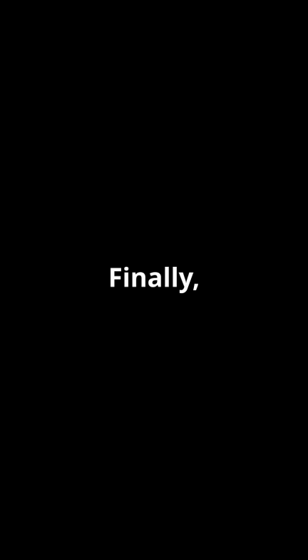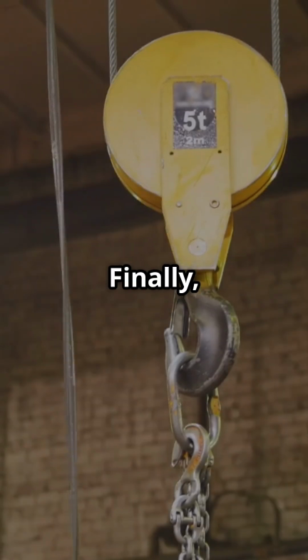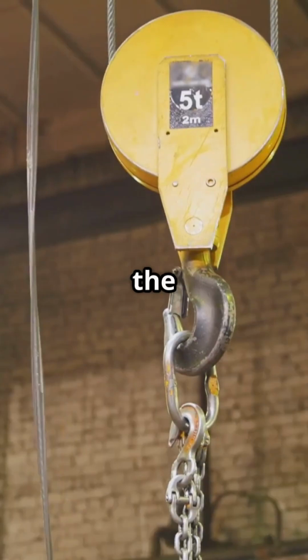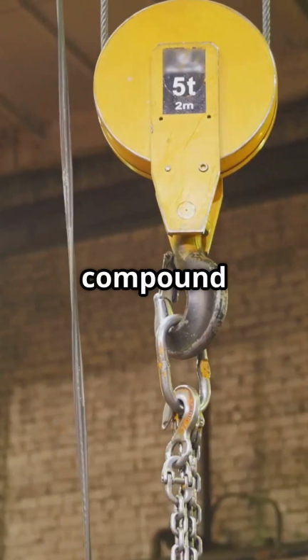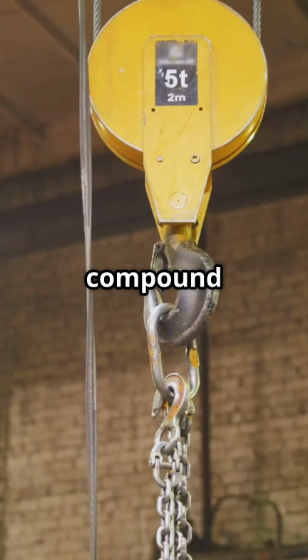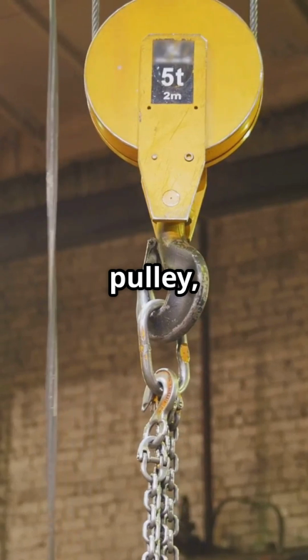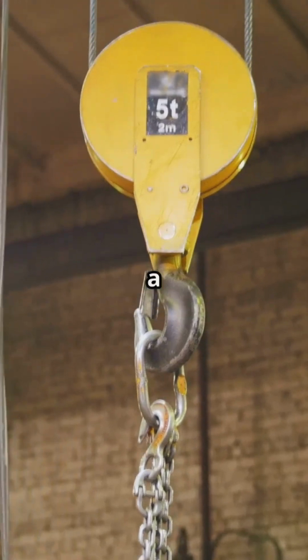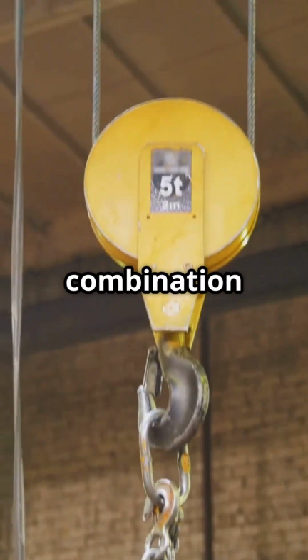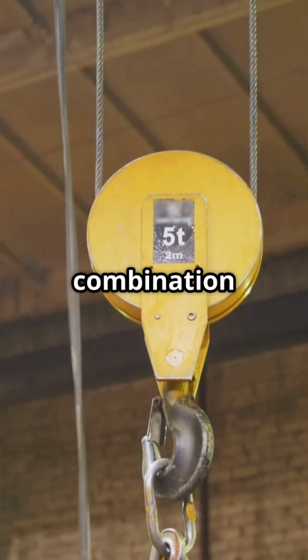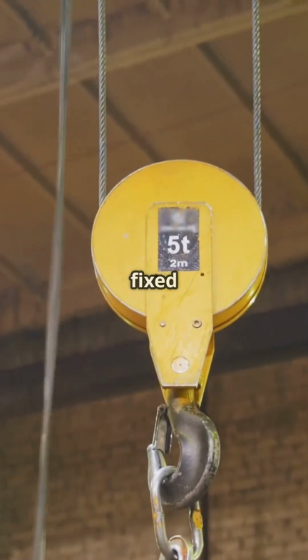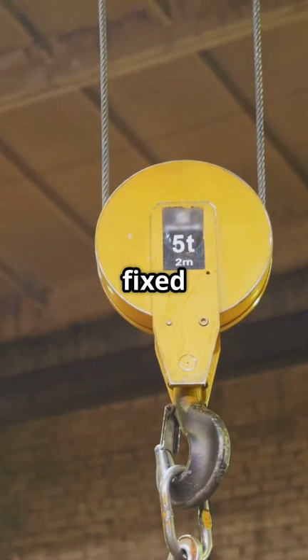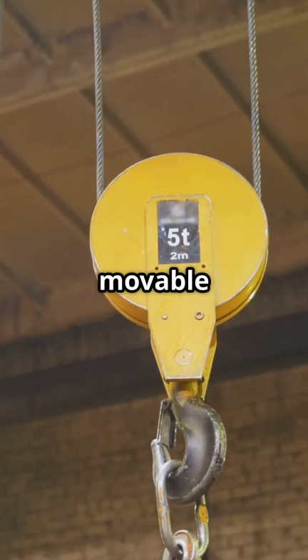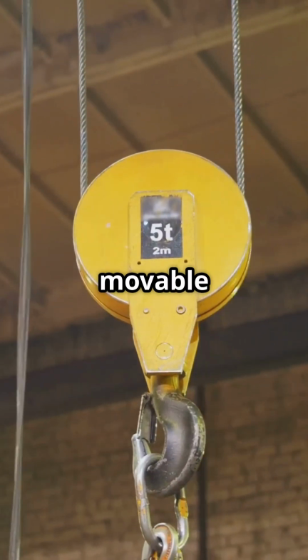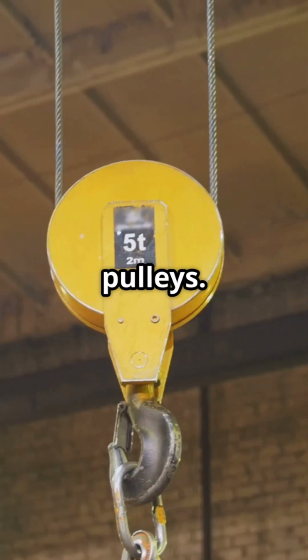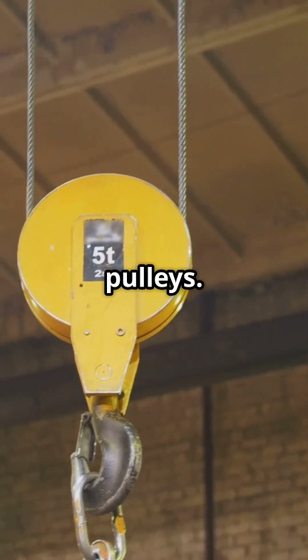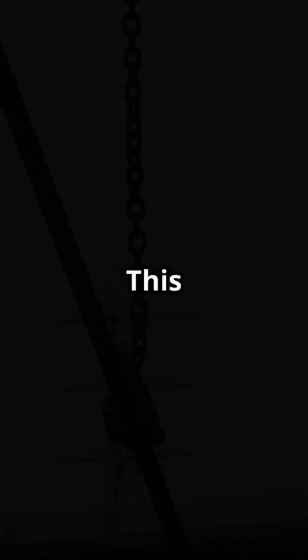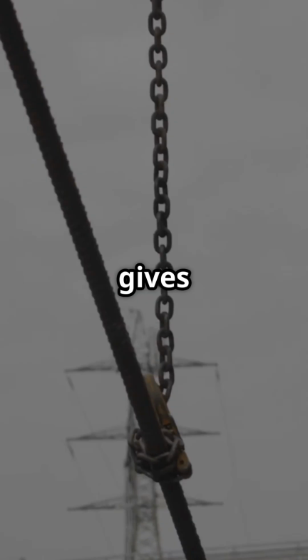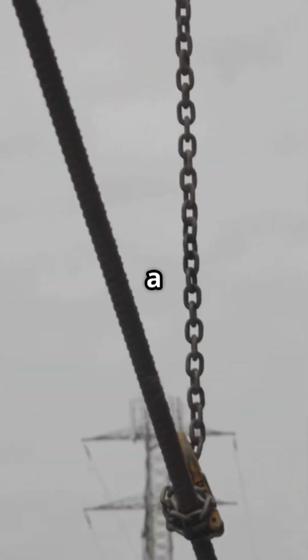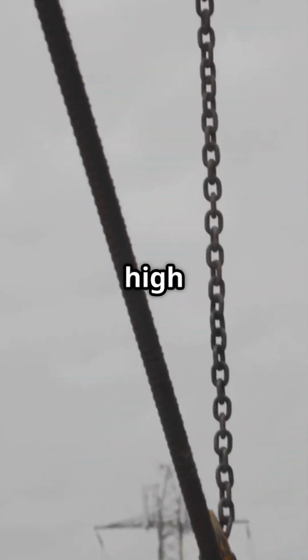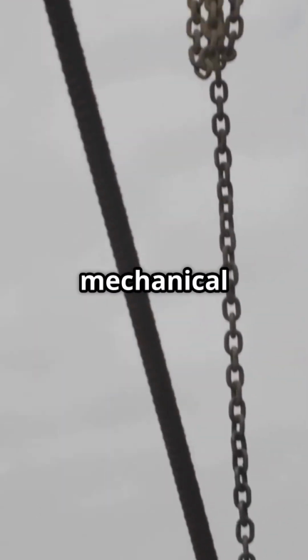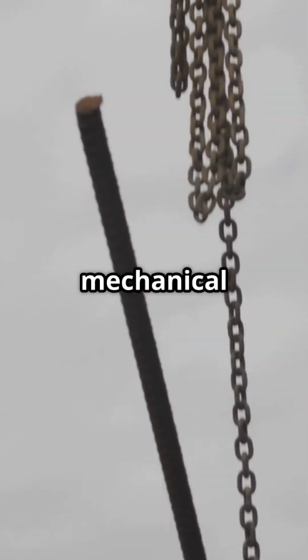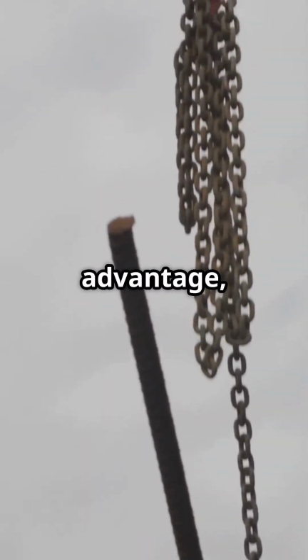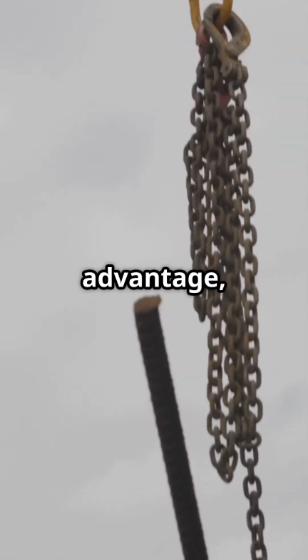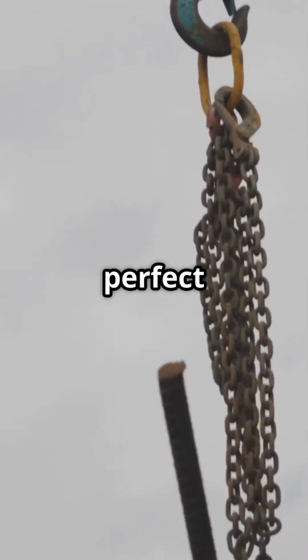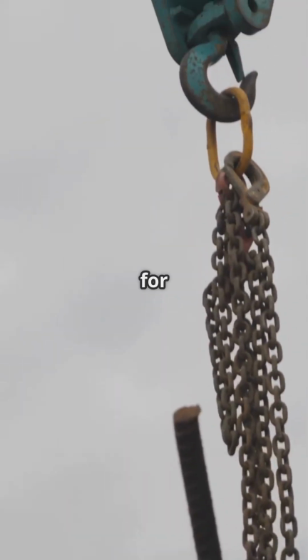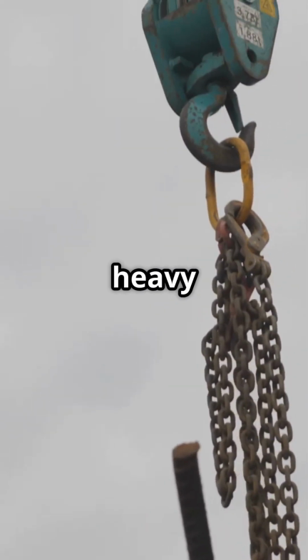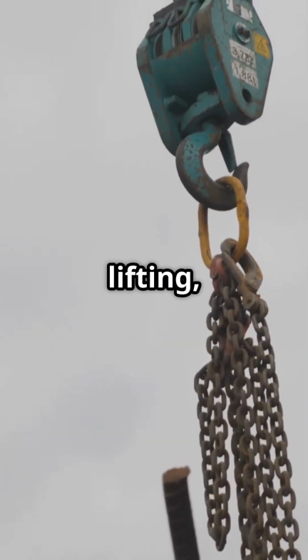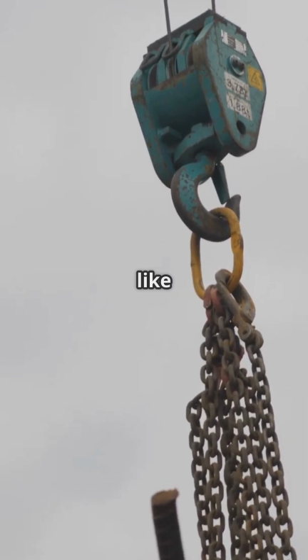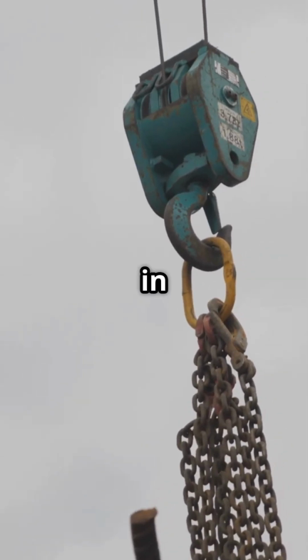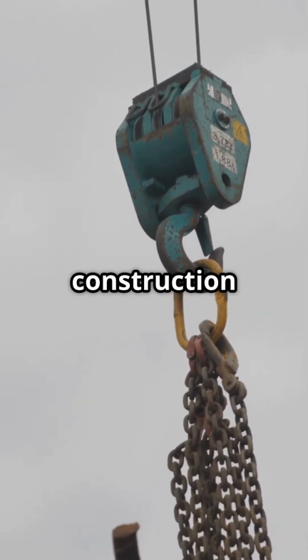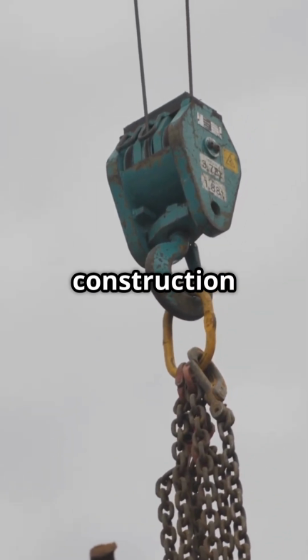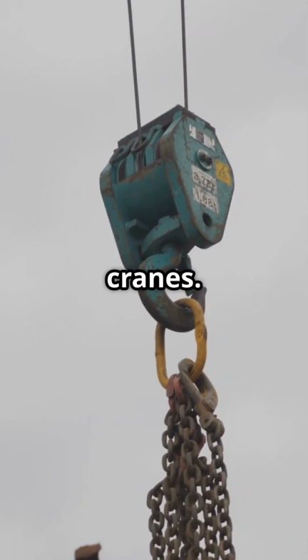Finally, the compound pulley — a combination of fixed and moveable pulleys. This gives you a high mechanical advantage, perfect for heavy lifting like in construction cranes.